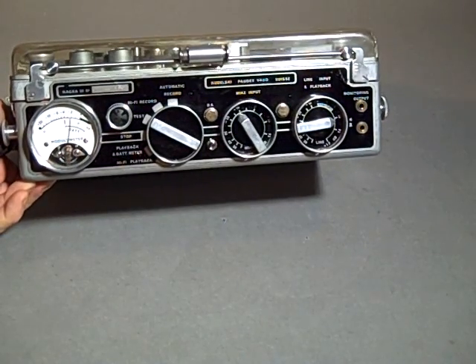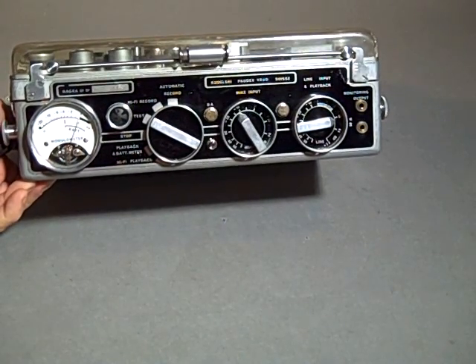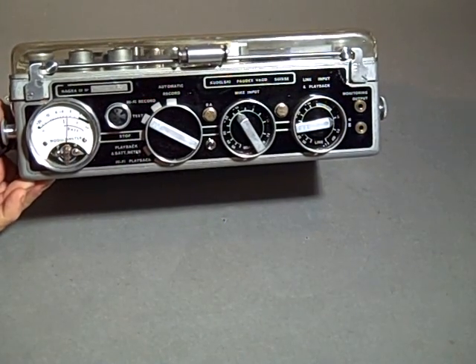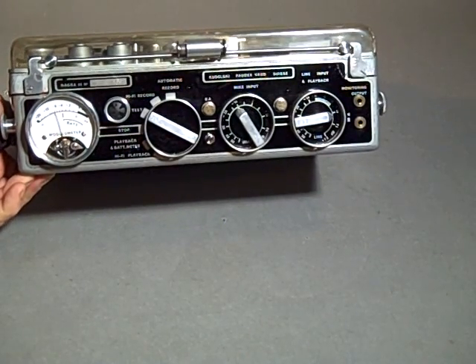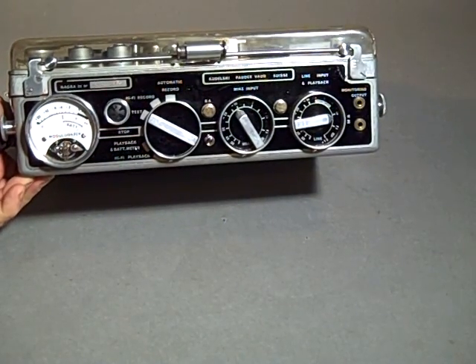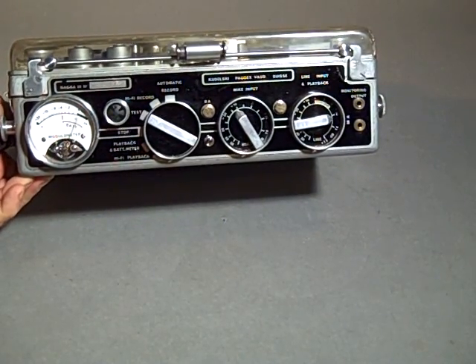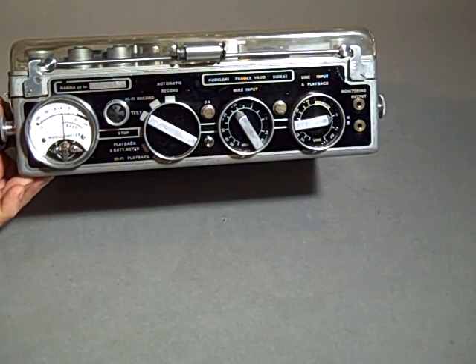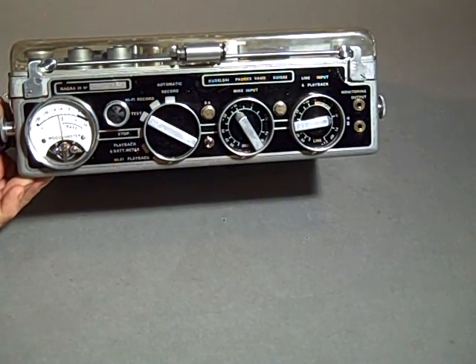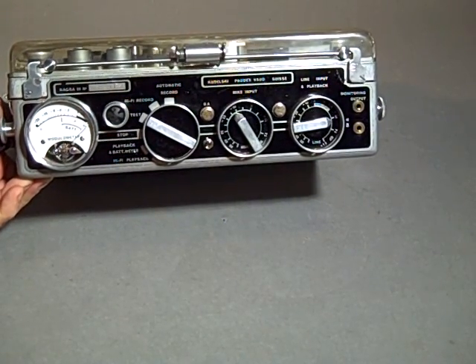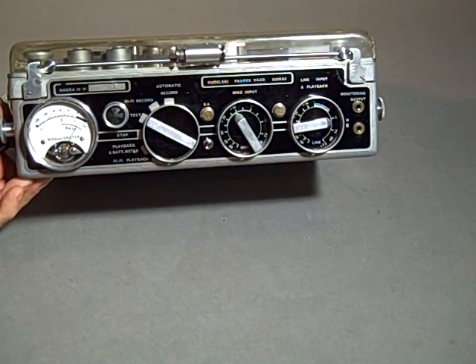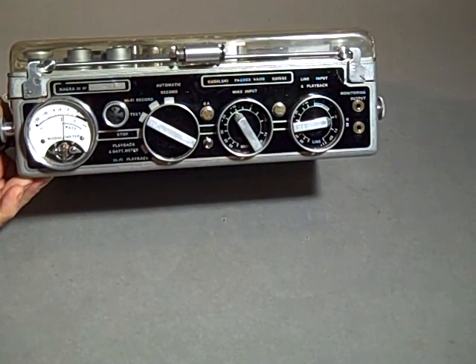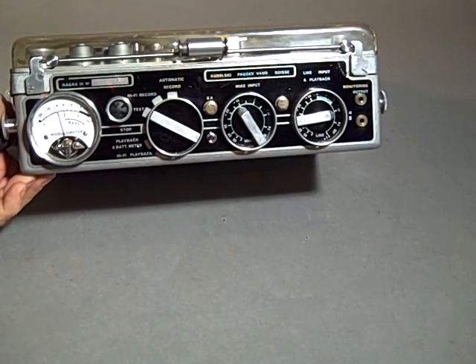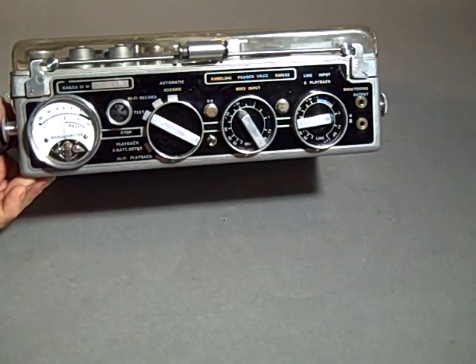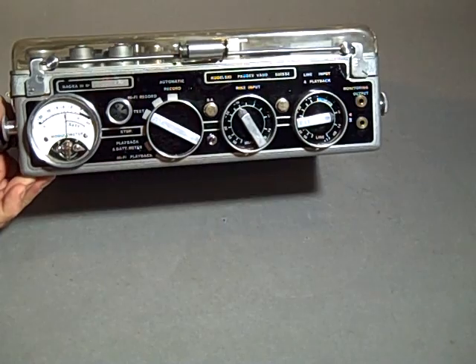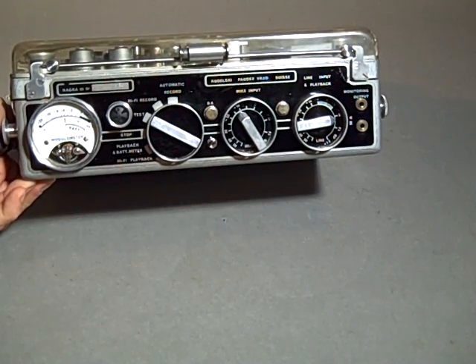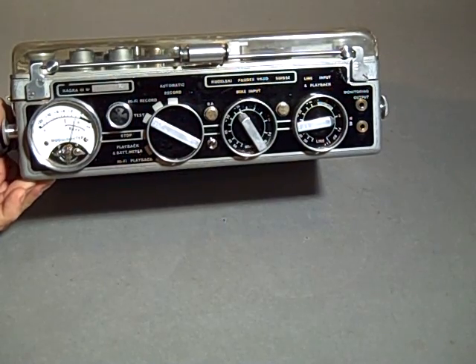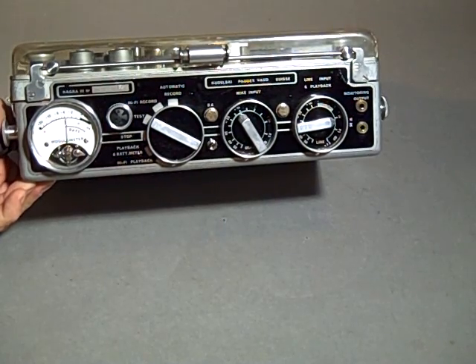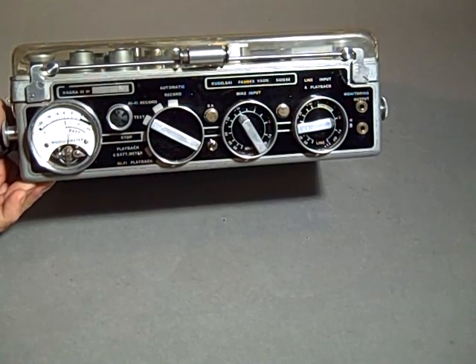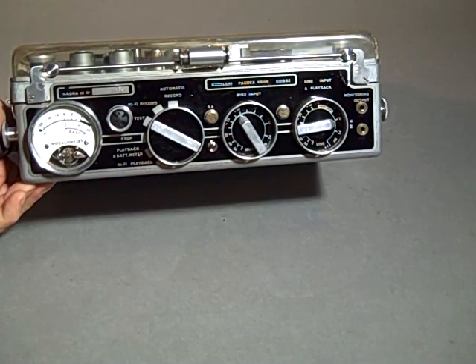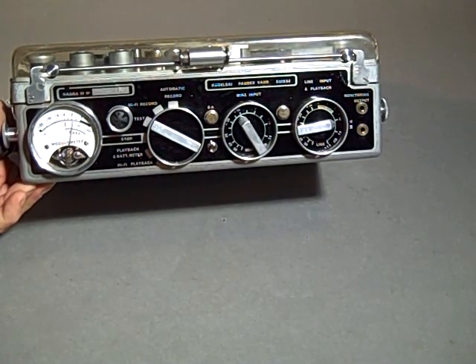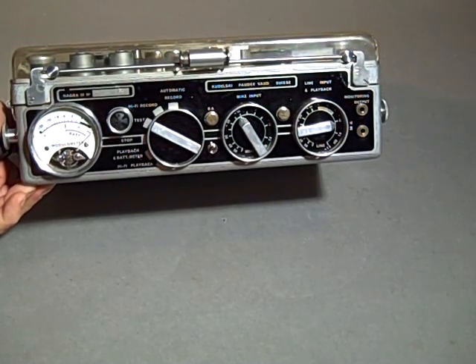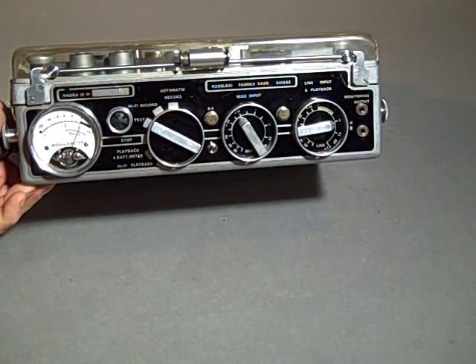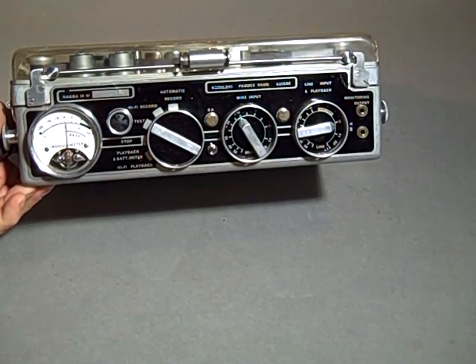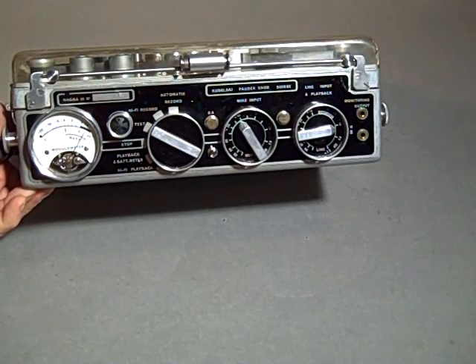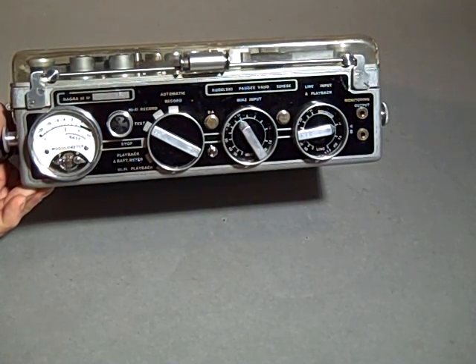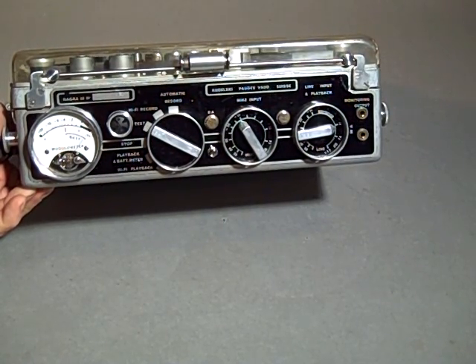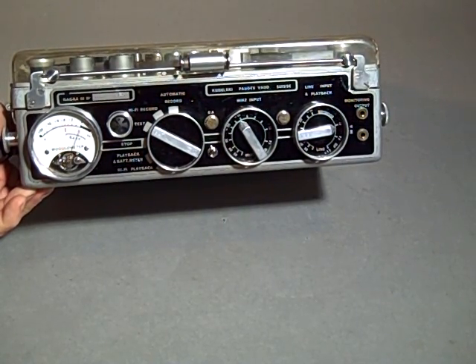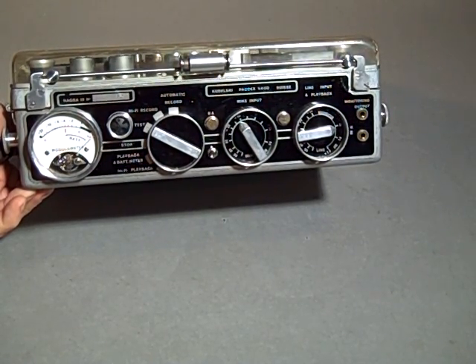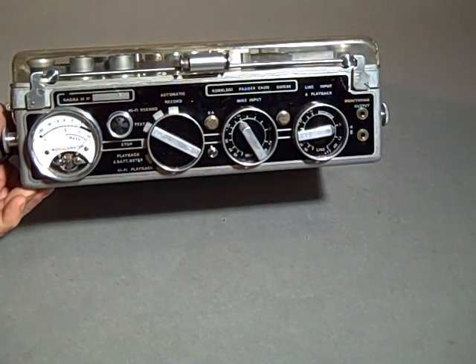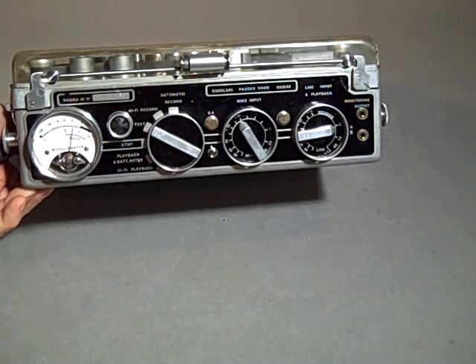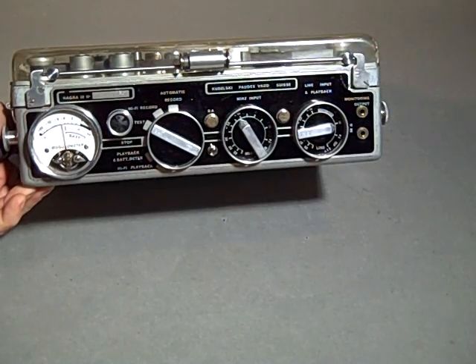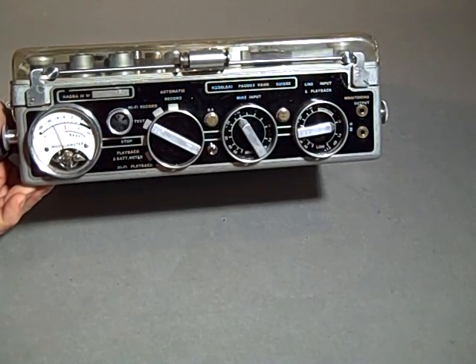The modulometer was very special as far as these machines go because it grabbed peaks and held onto them, so you could see what the true peak reading was on your meter. So if I hit a pop, the meter will grab it and hold it.